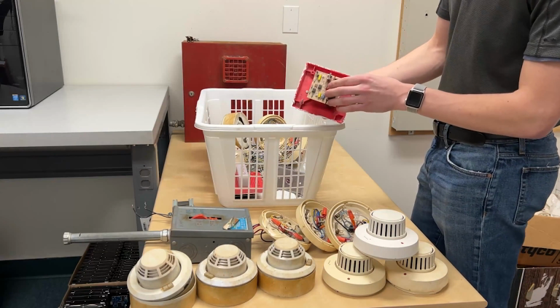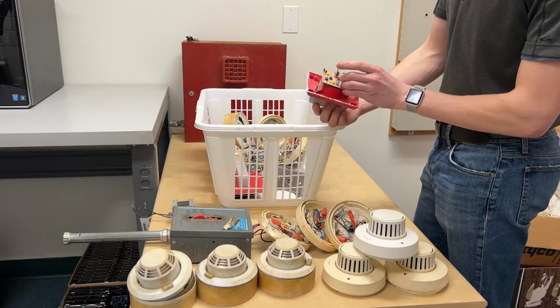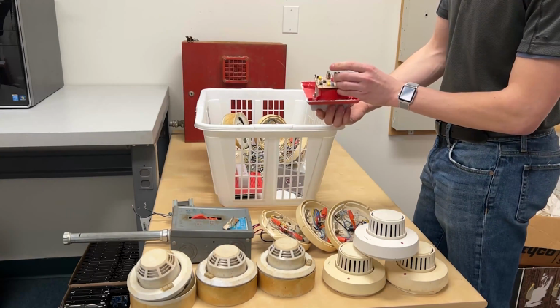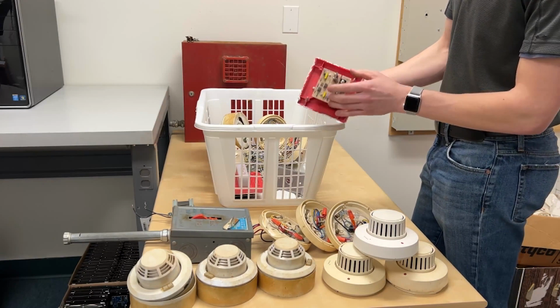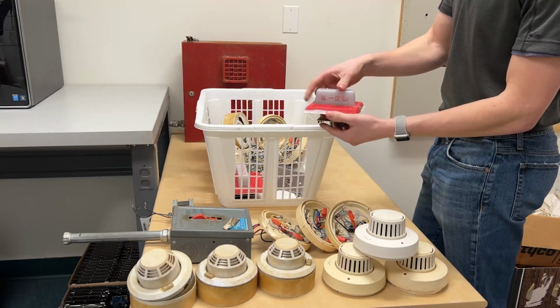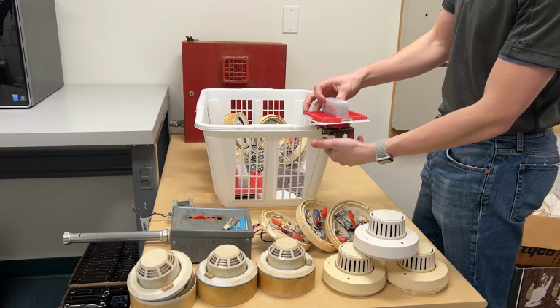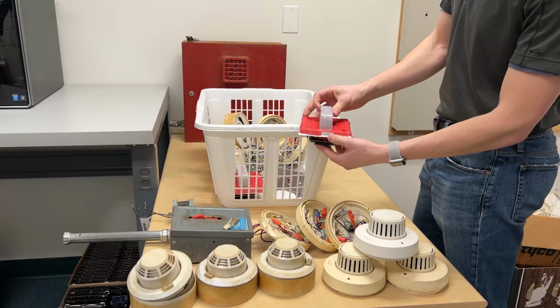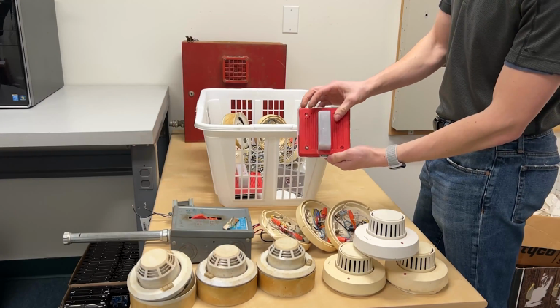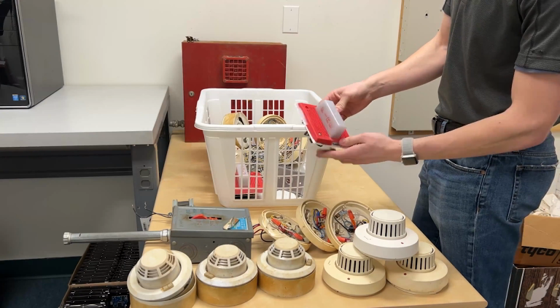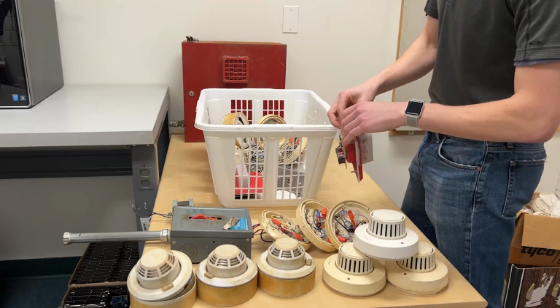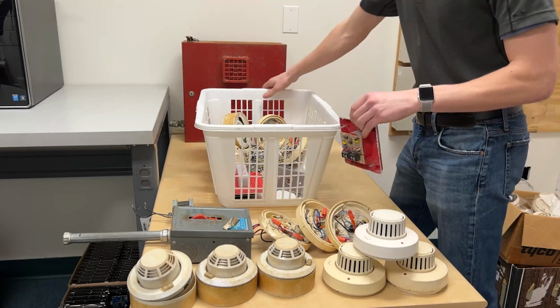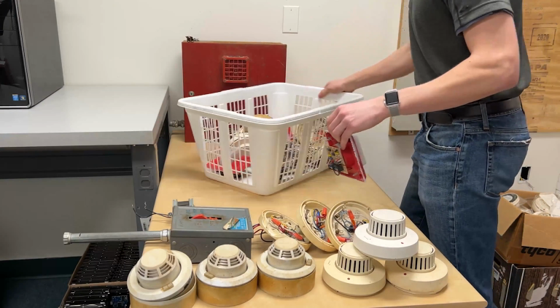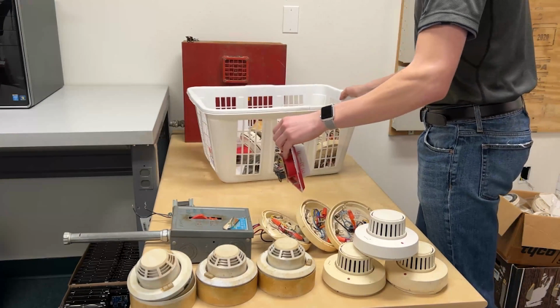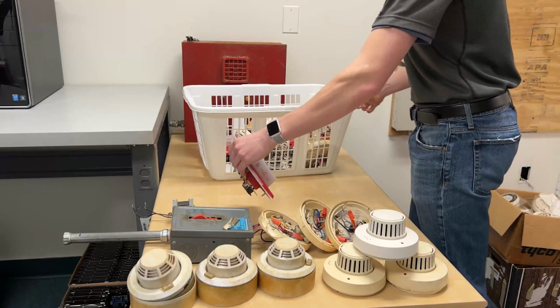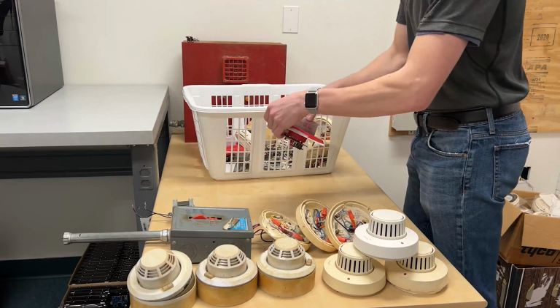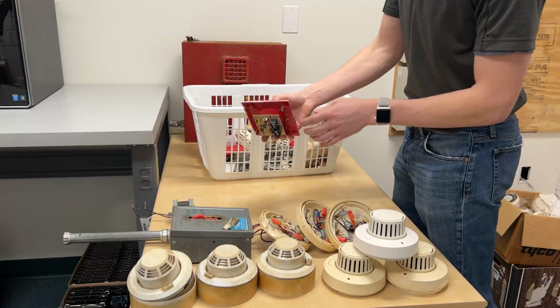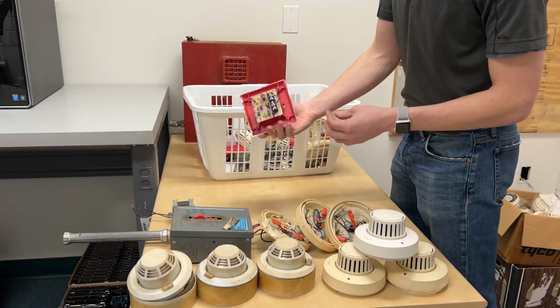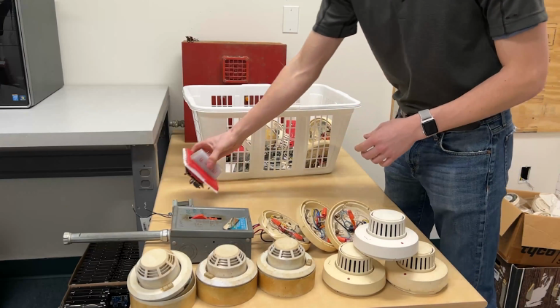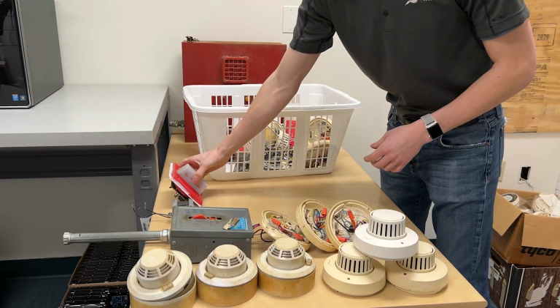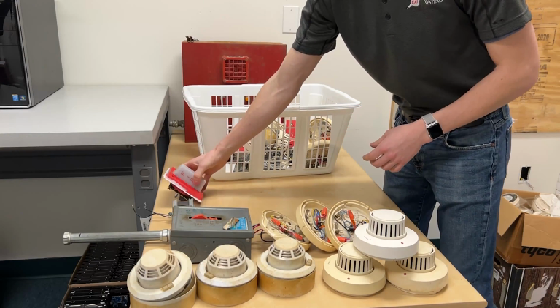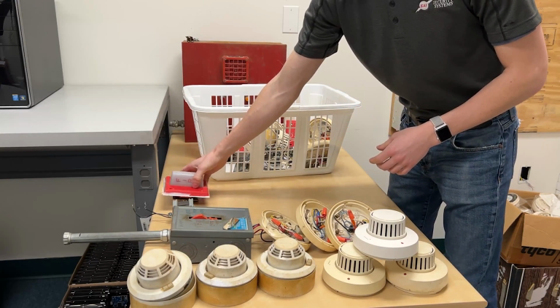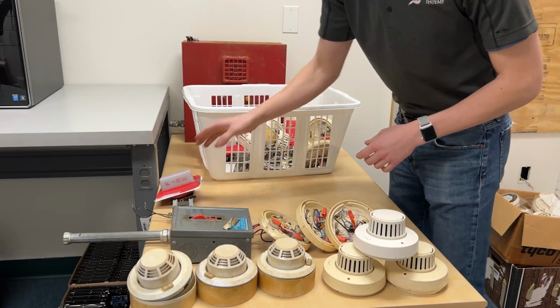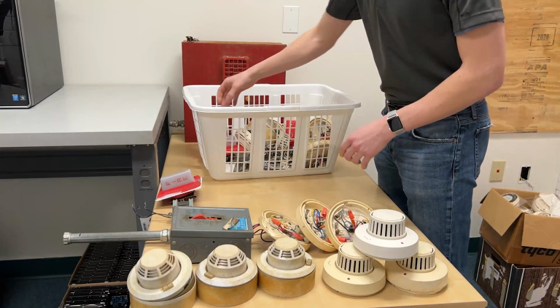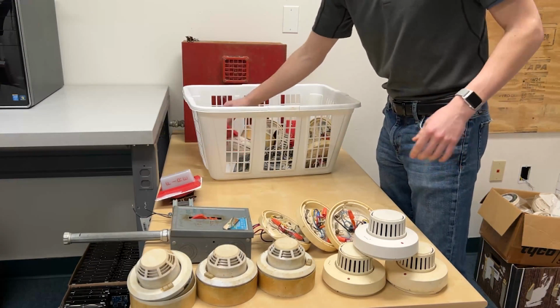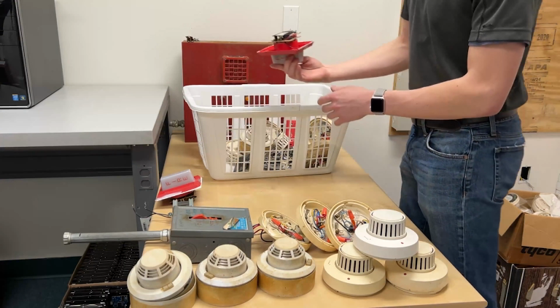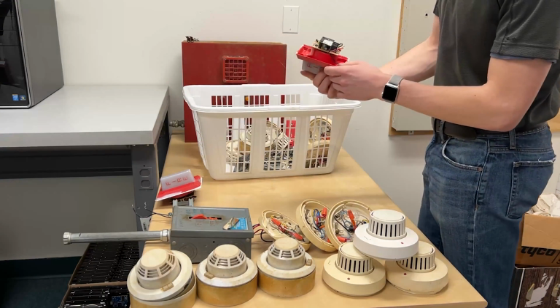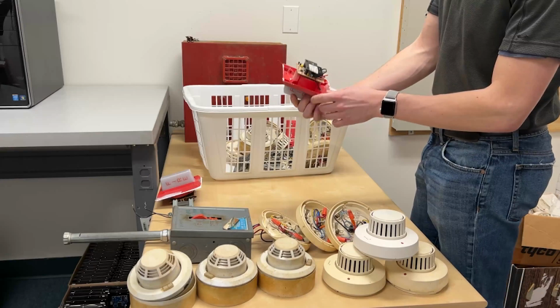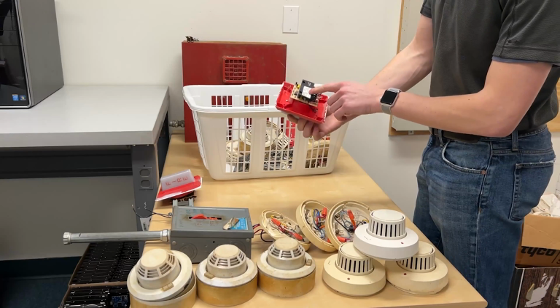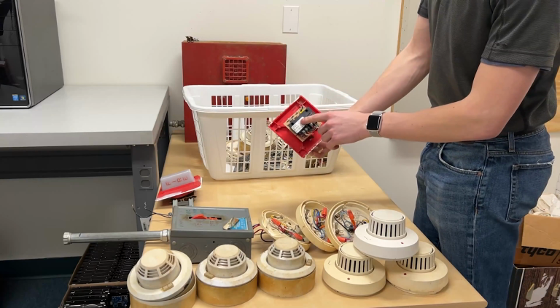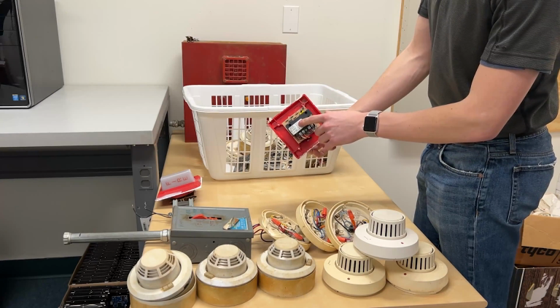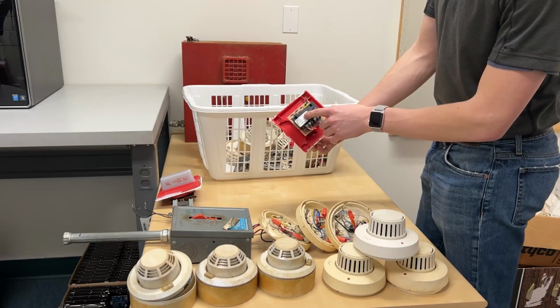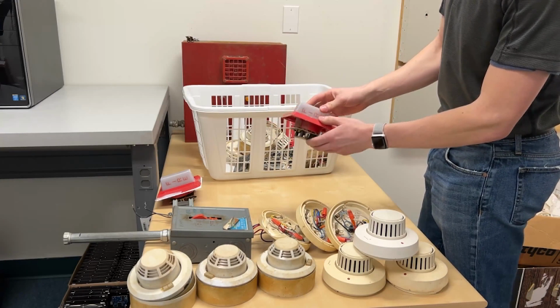Horn strobe. This one's Pyrotronics. It's EH-24S, I believe. Hopefully one of these has it. And here's the plate — EH-24S.